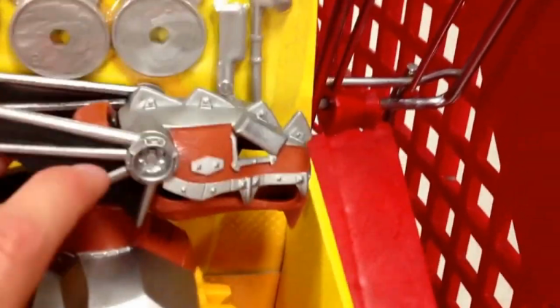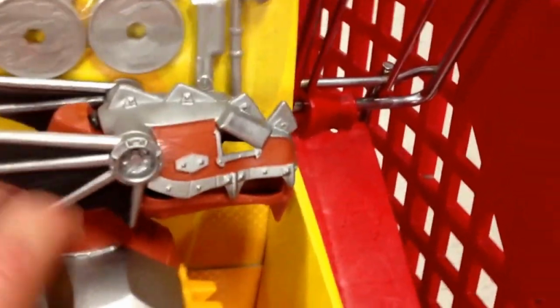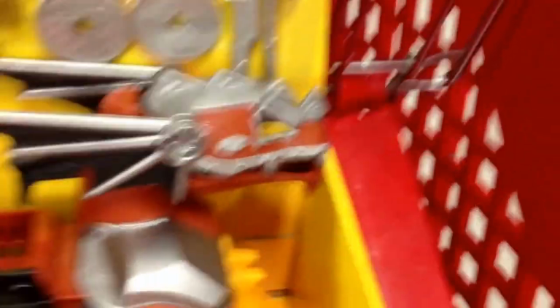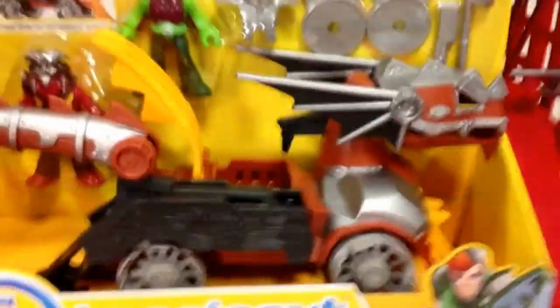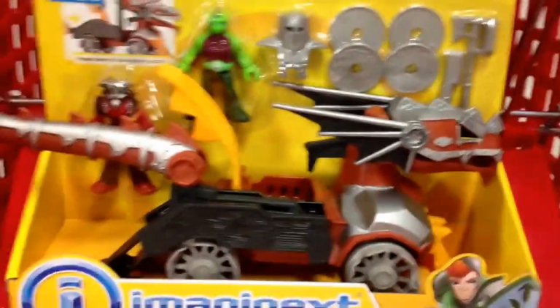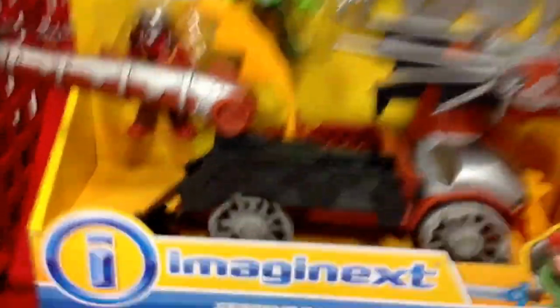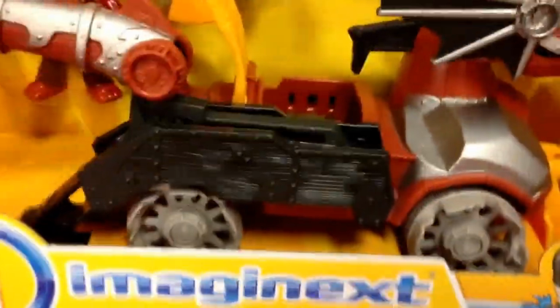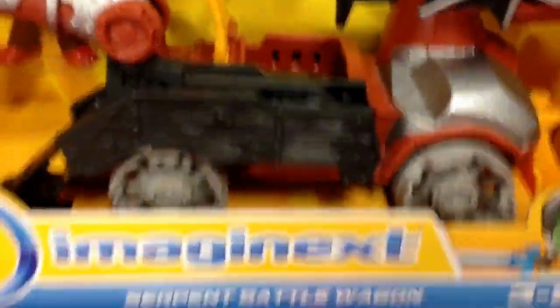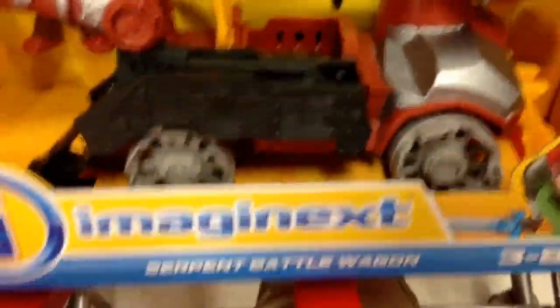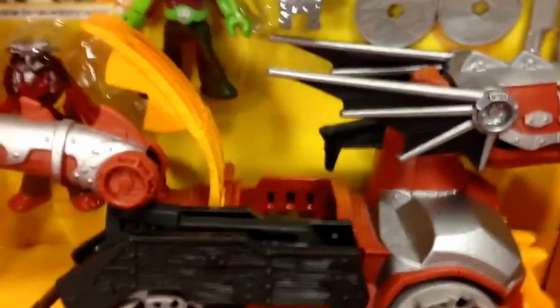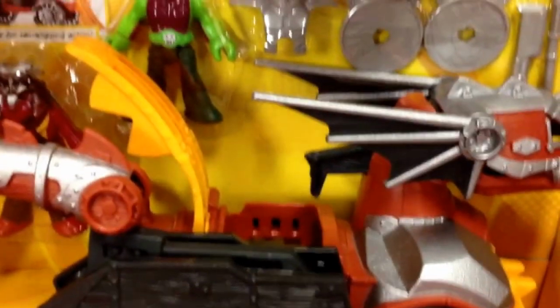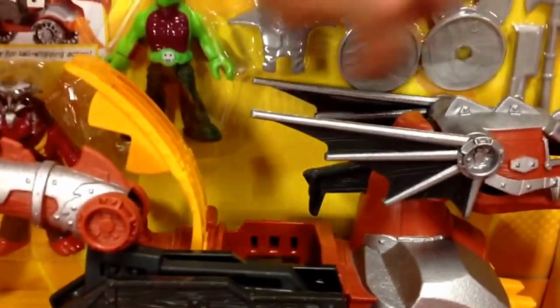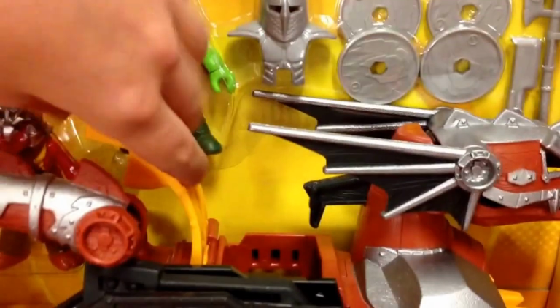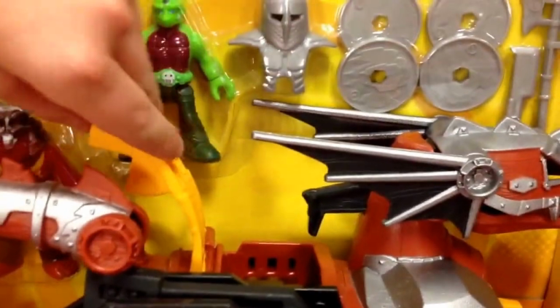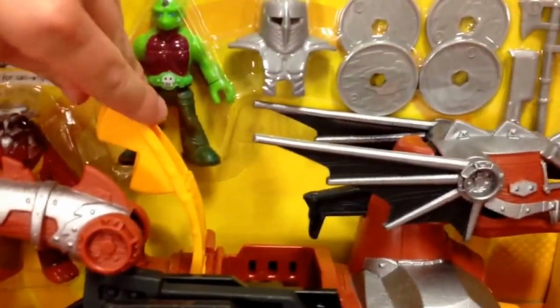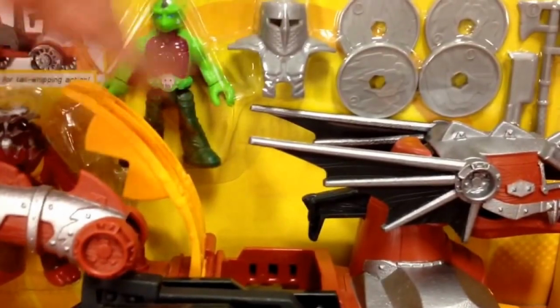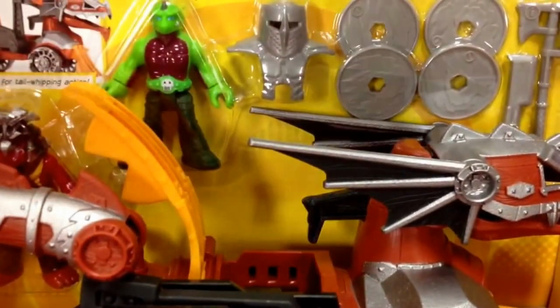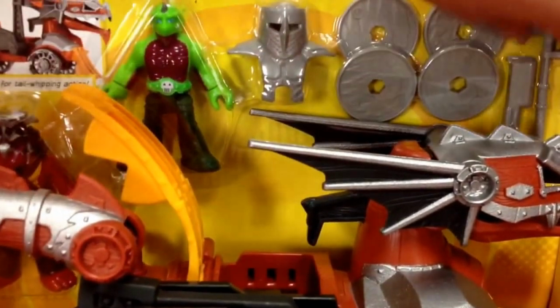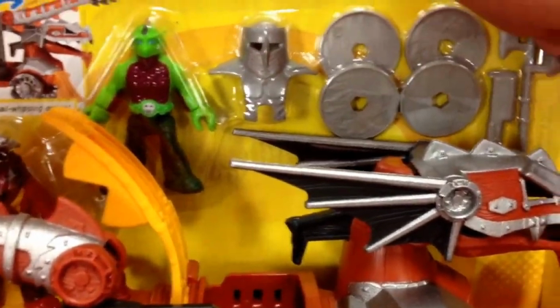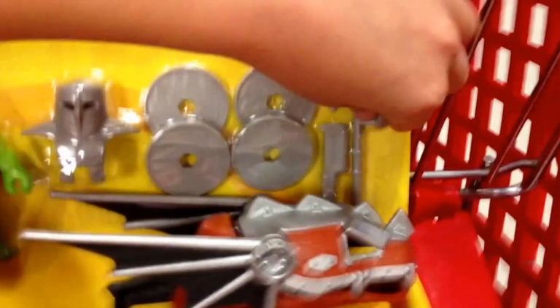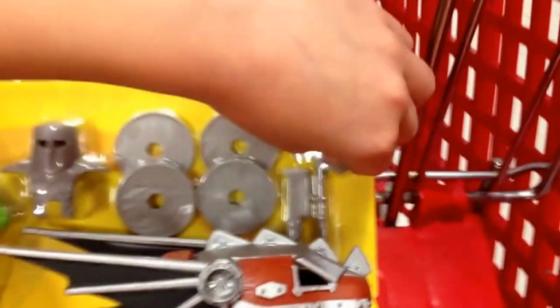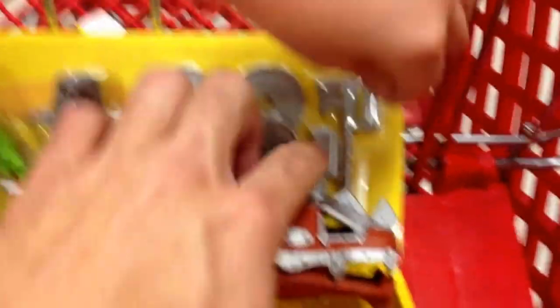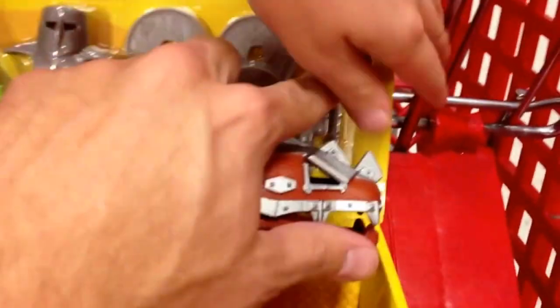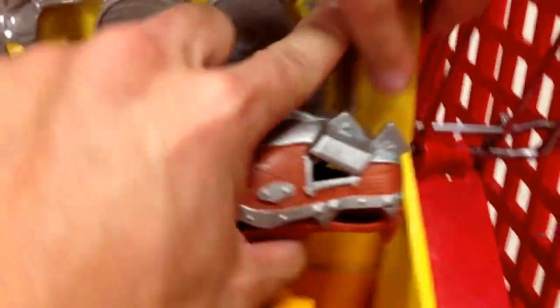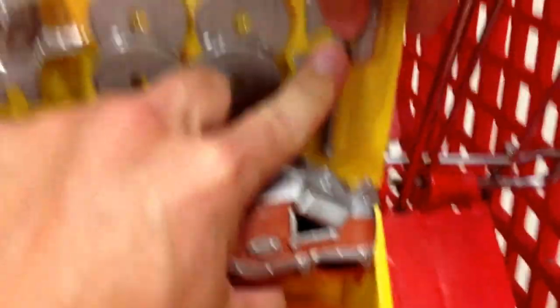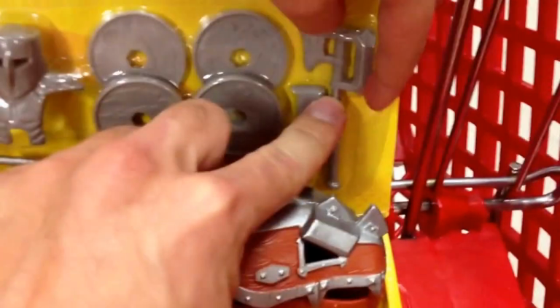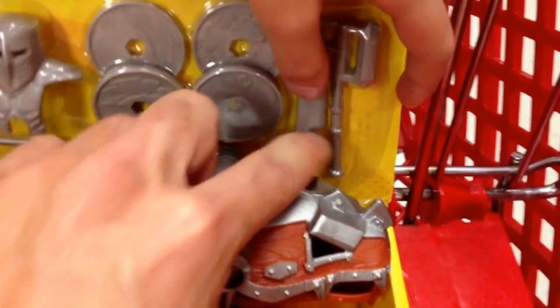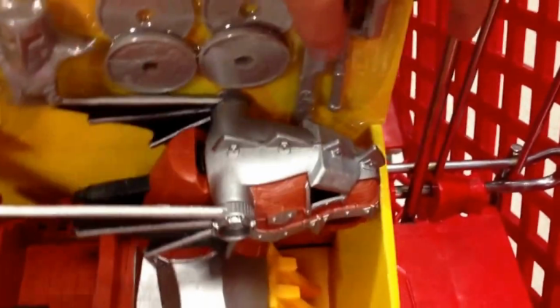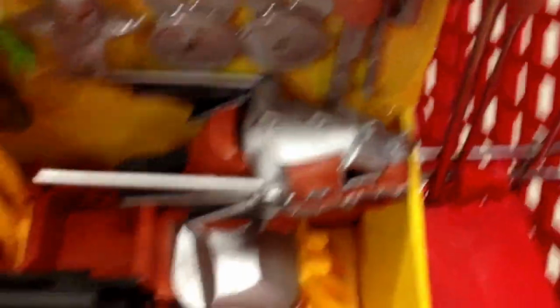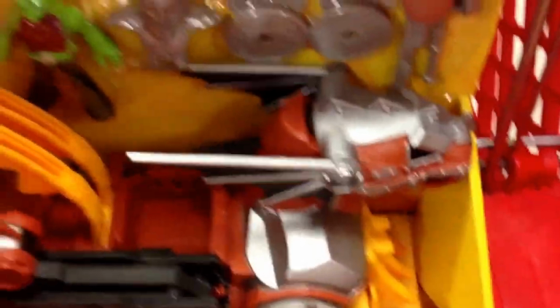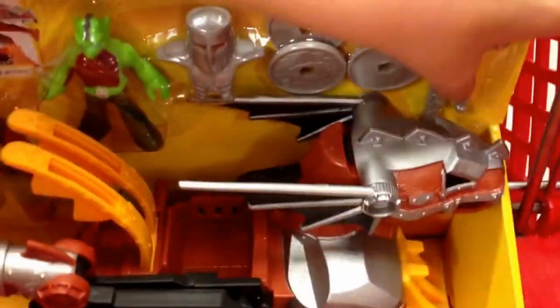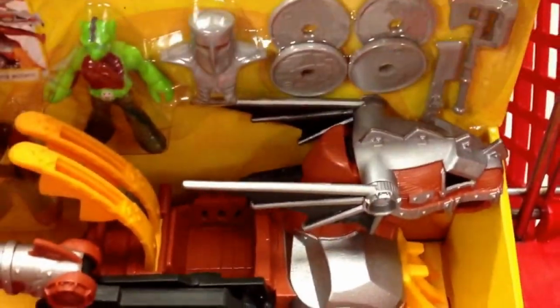This is super, super cool. It comes with some armor discs that you can throw in here. It comes with a hammer — it's like a hammer-hatchet looking weapon — and then like a little hat axe or something.